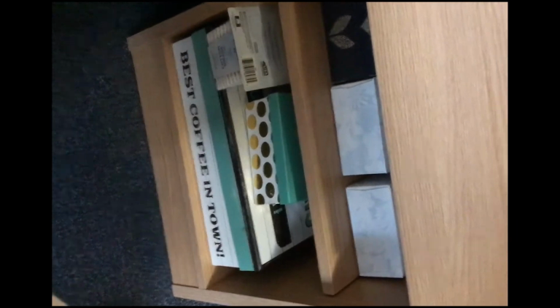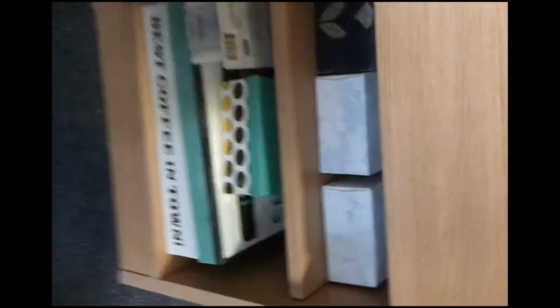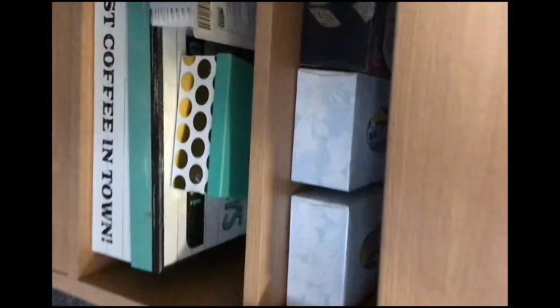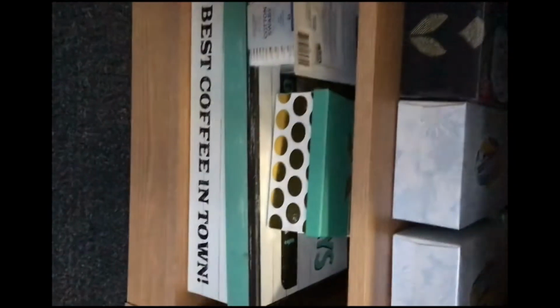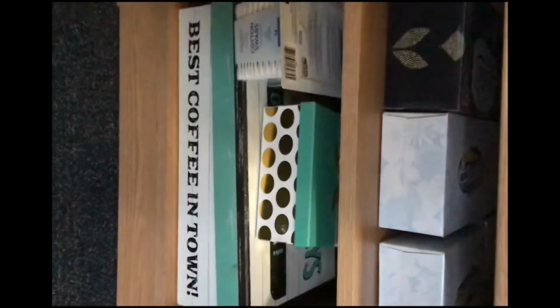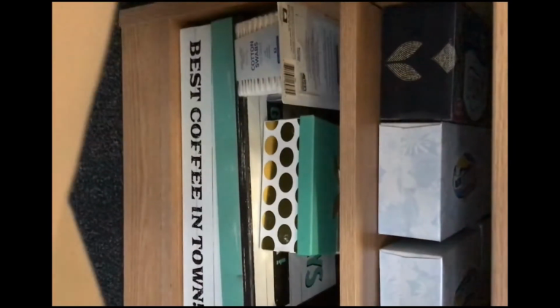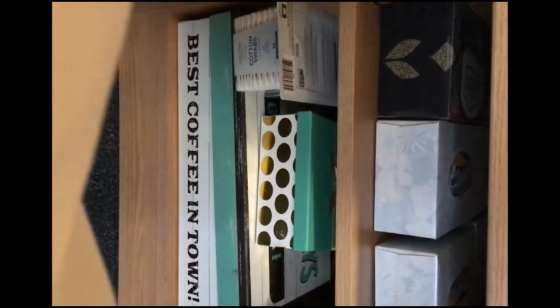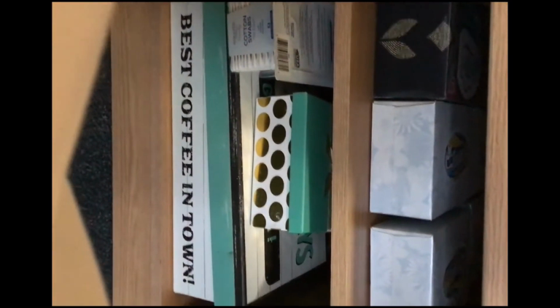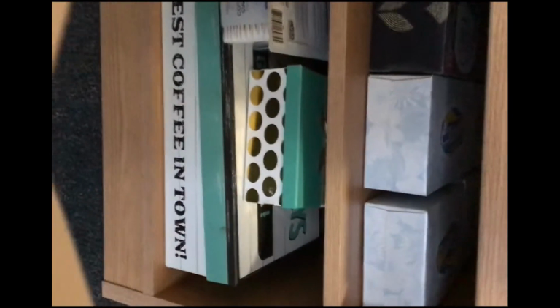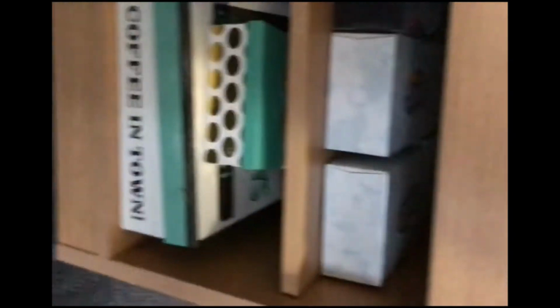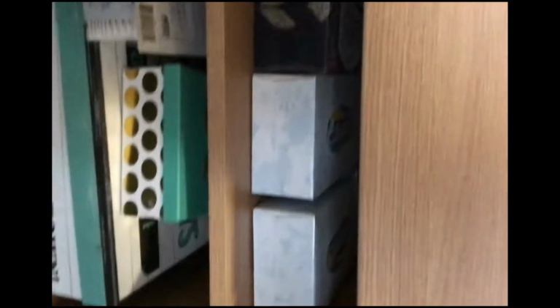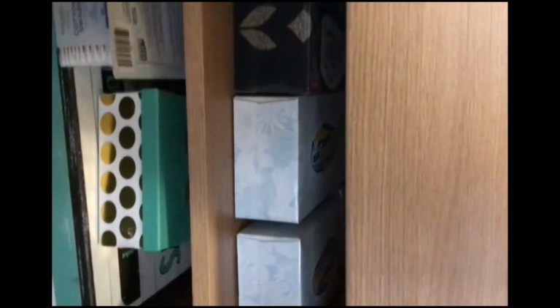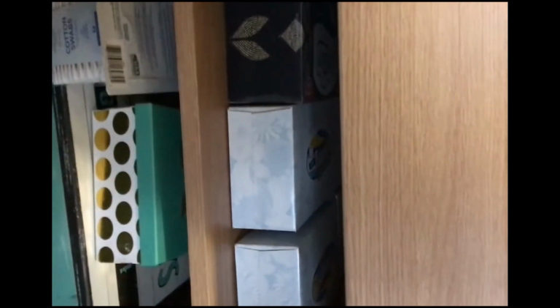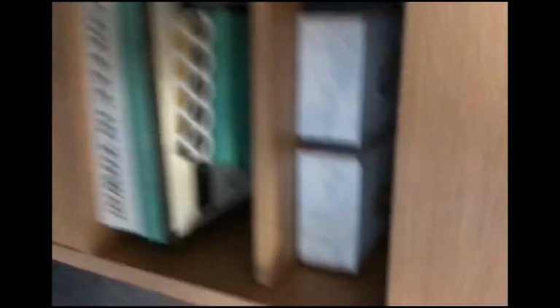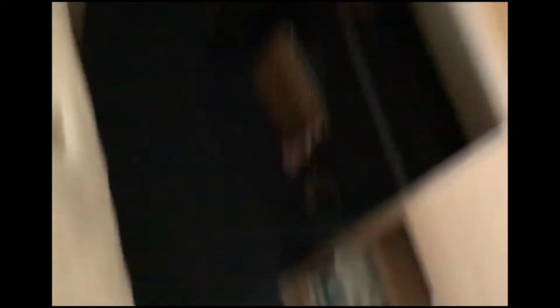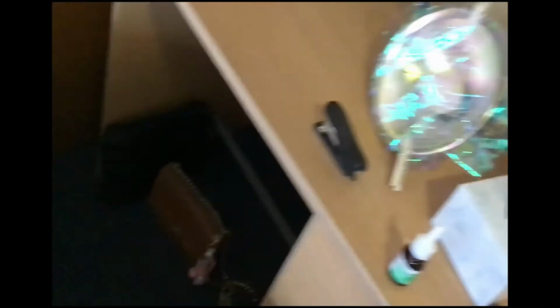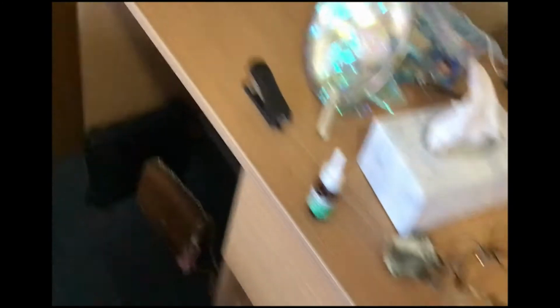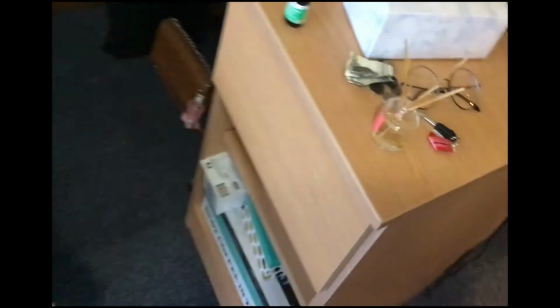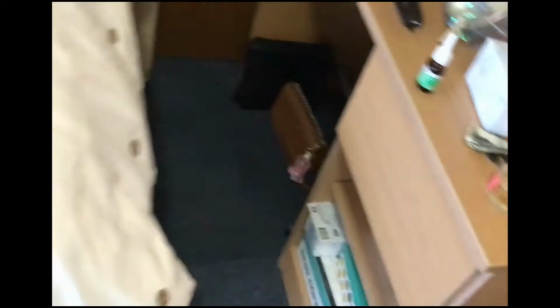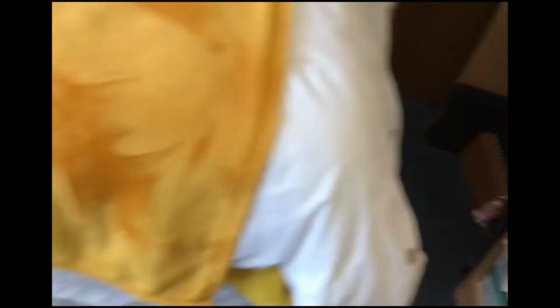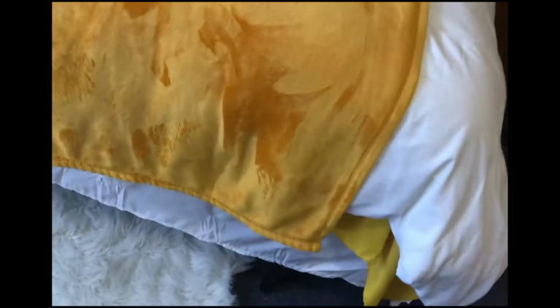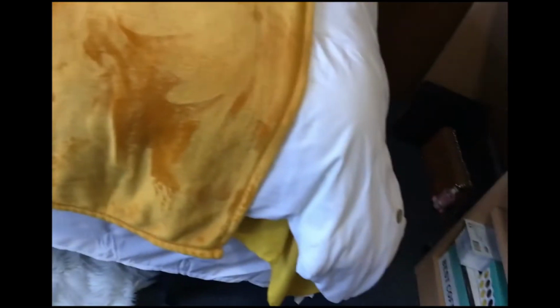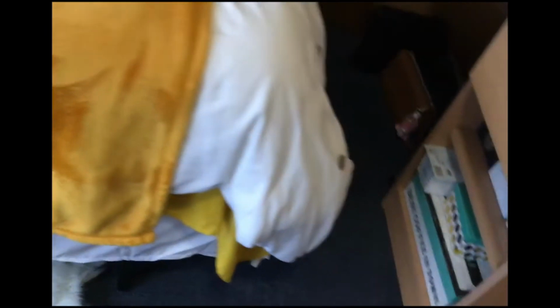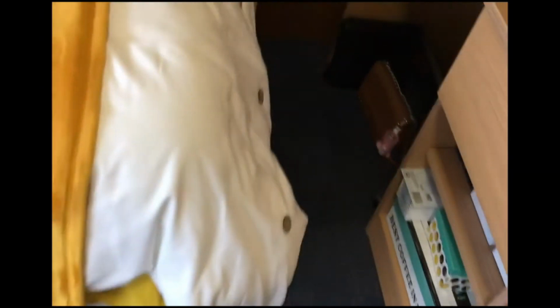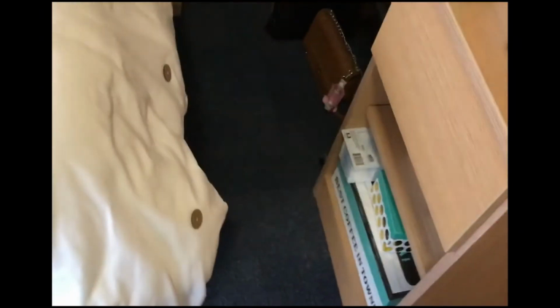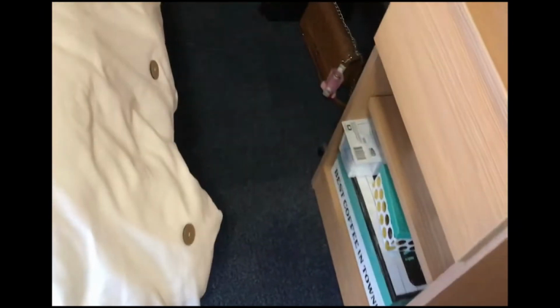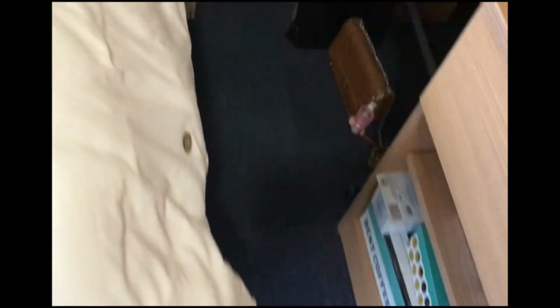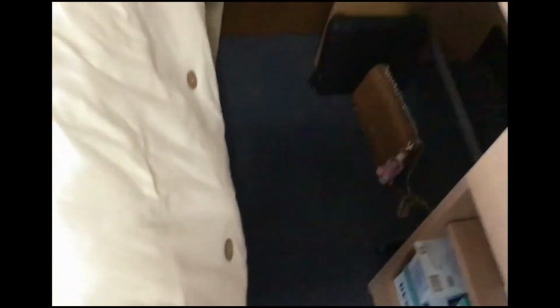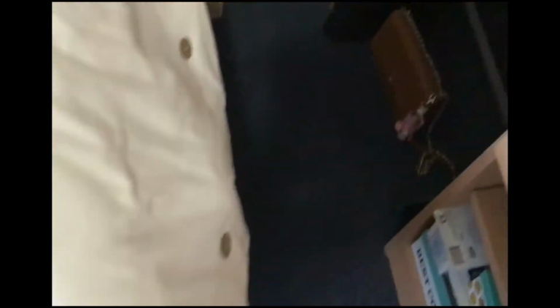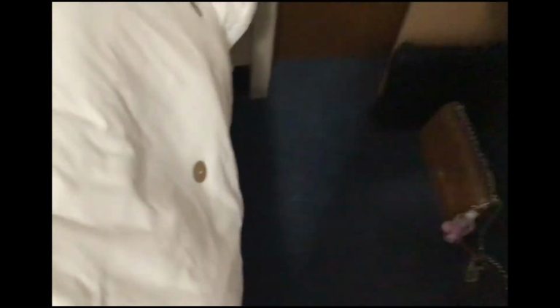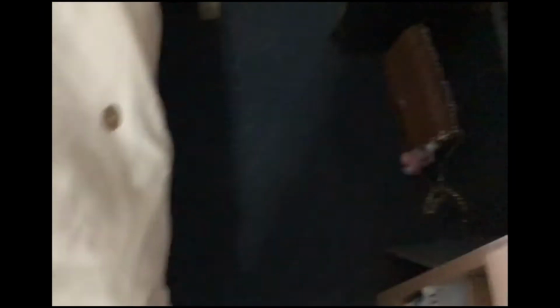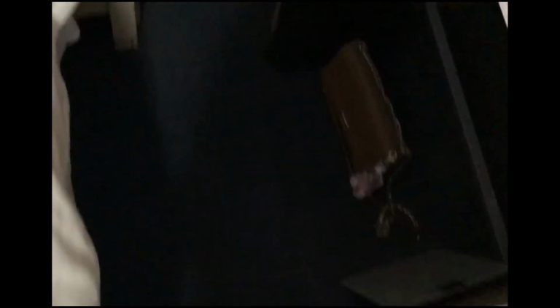Over here we have just some storage stuff. This is a whole bunch of tissues, because I actually bought like ten — I don't know — a lot of tissue to prop something up, but it didn't even work out. So now I just have a whole bunch of tissue.